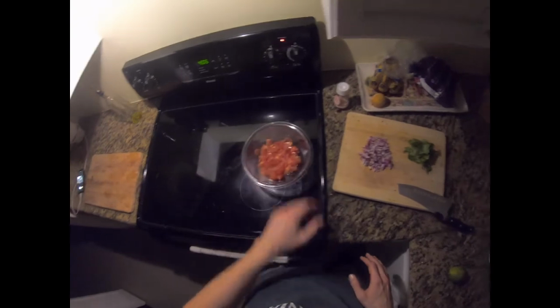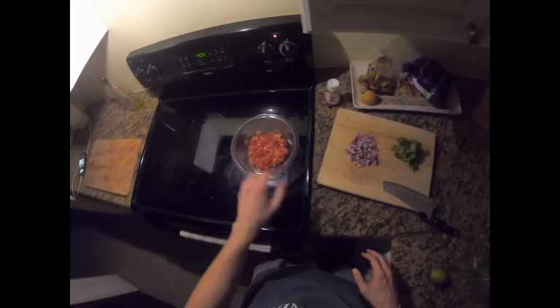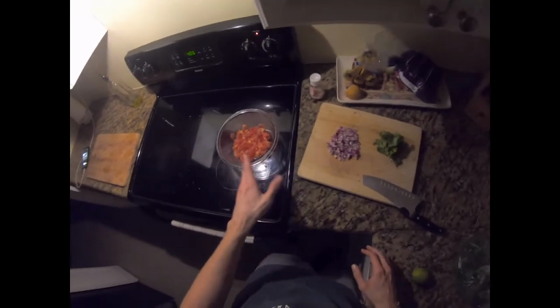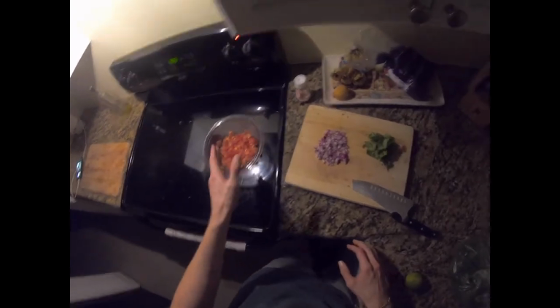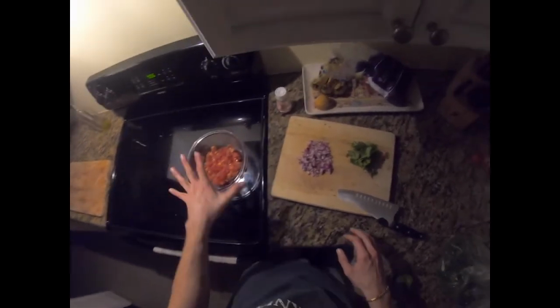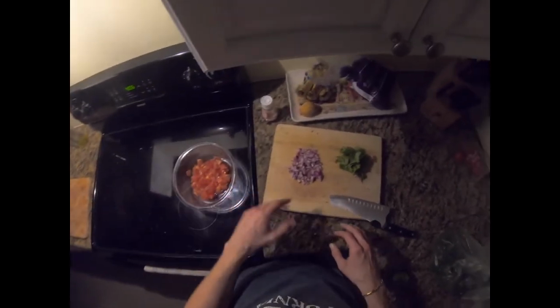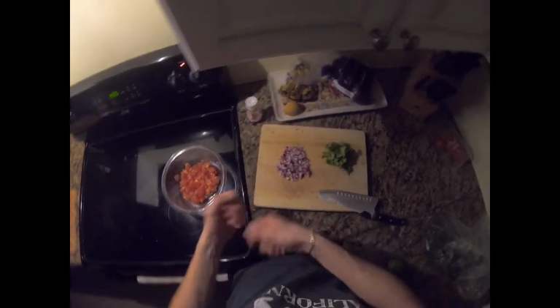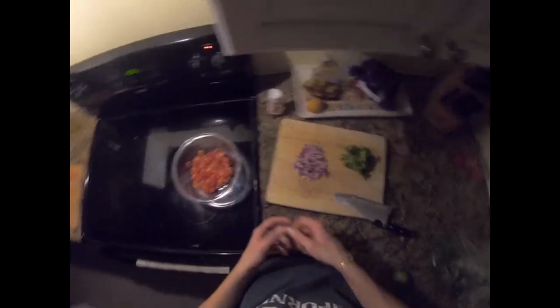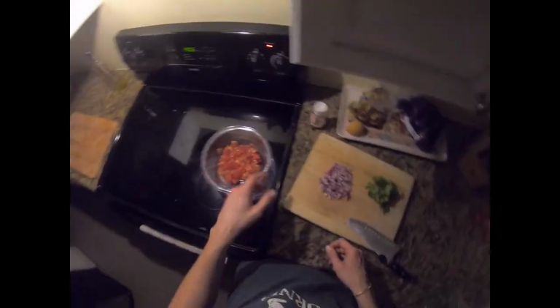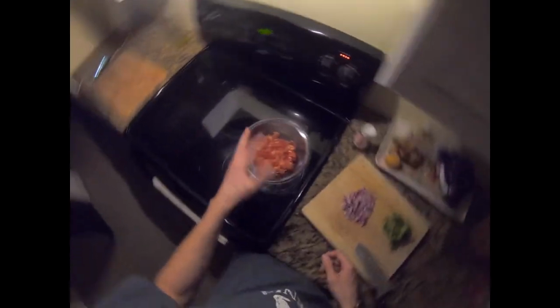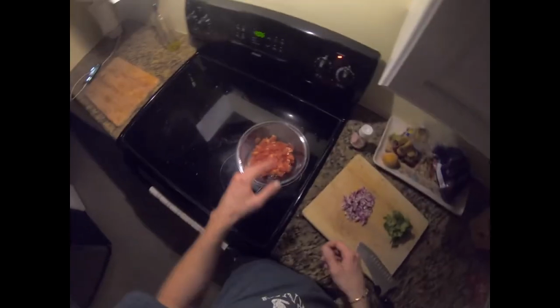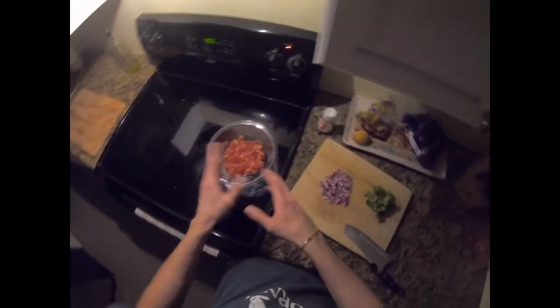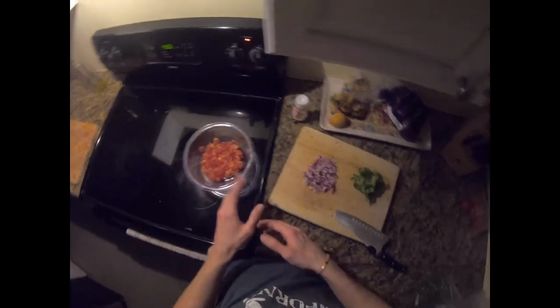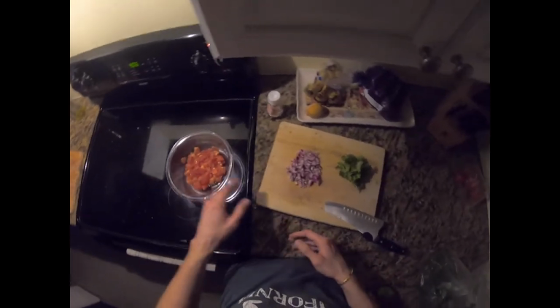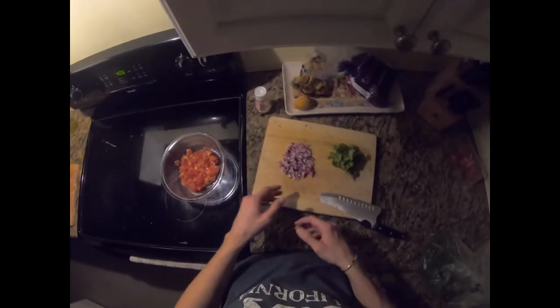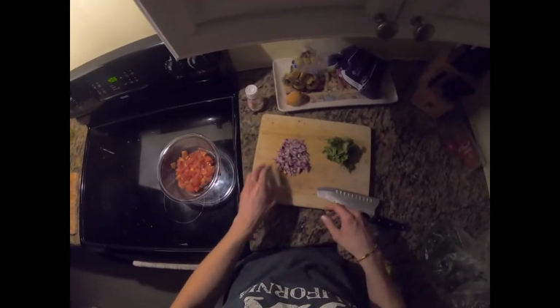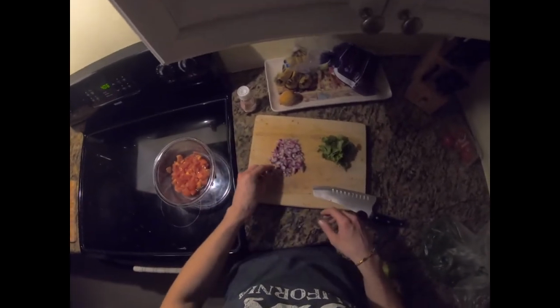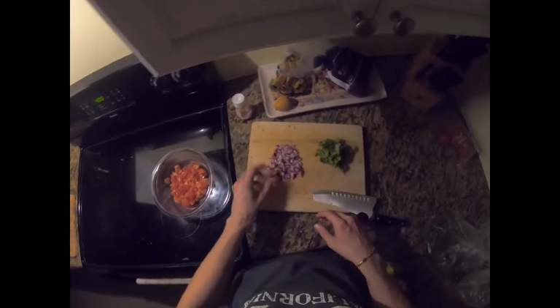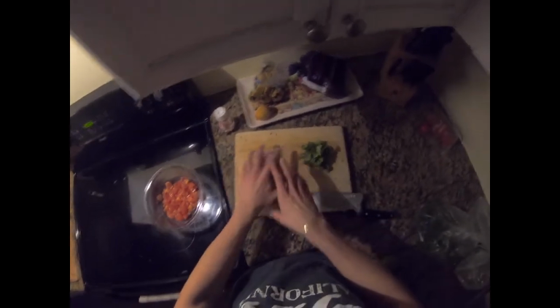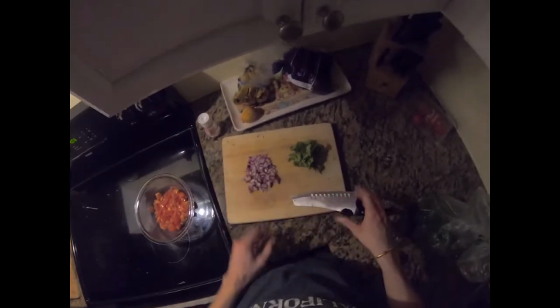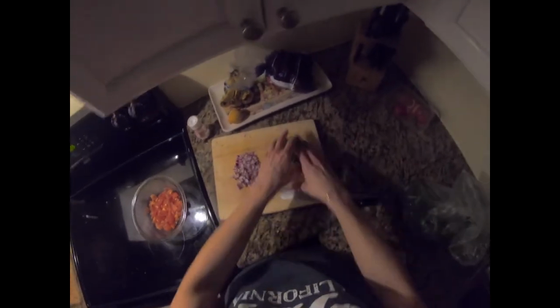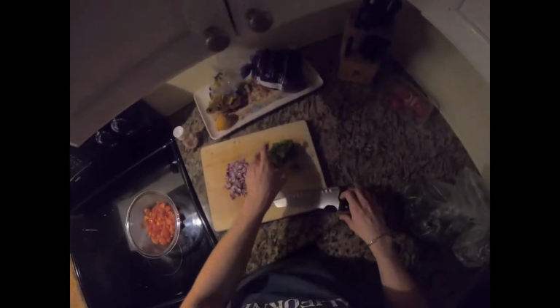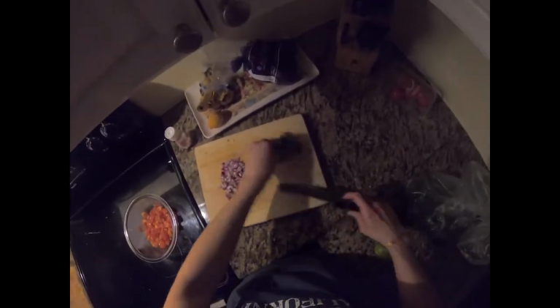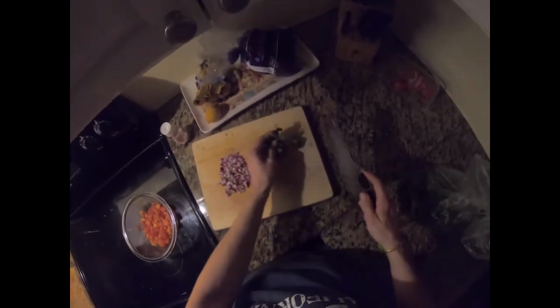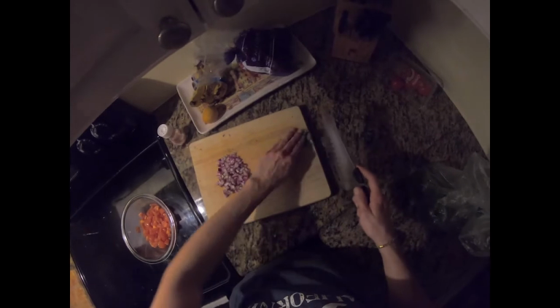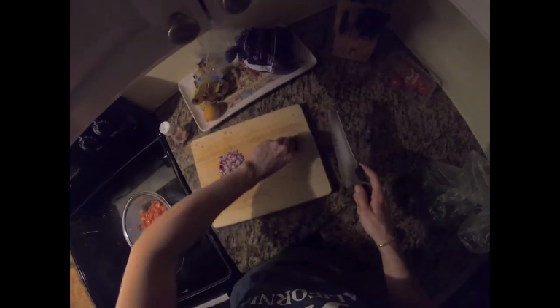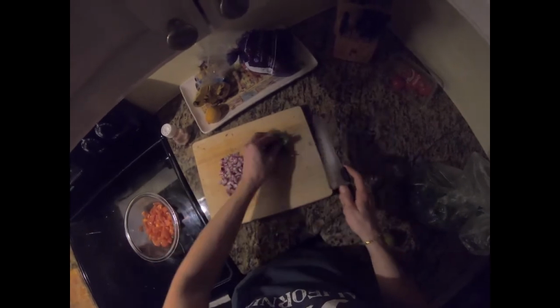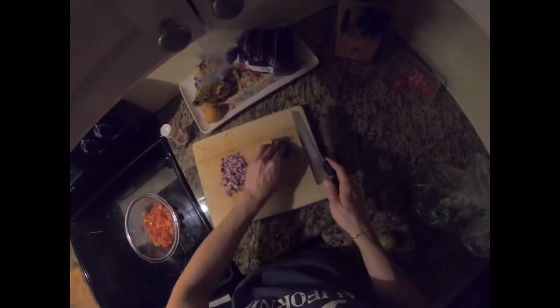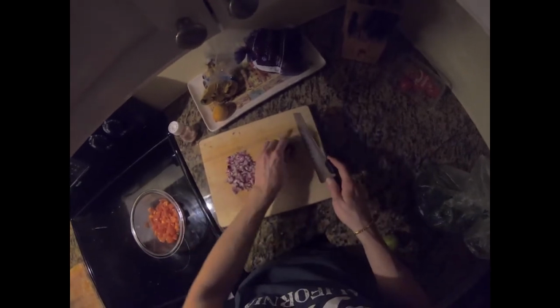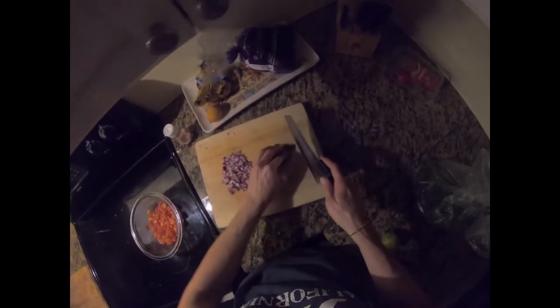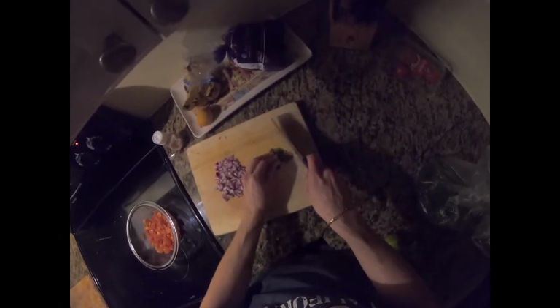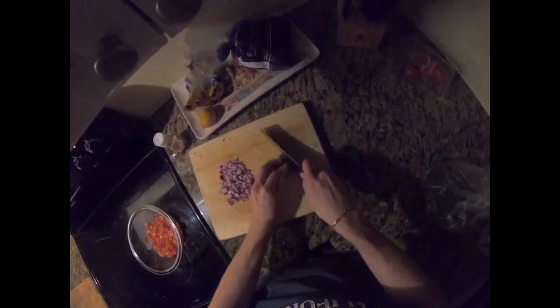Tomatoes — the finer you chop them the better texture it is. I chopped them like so because it's okay for me. Onions, cilantro — which I still need to chop.